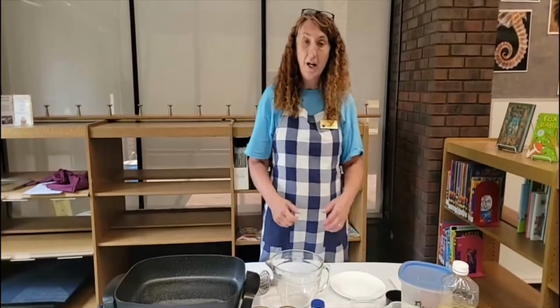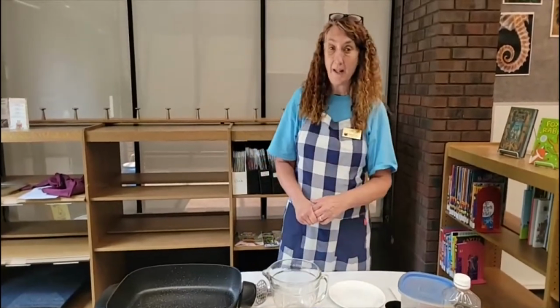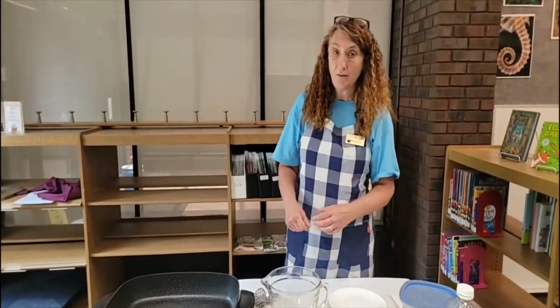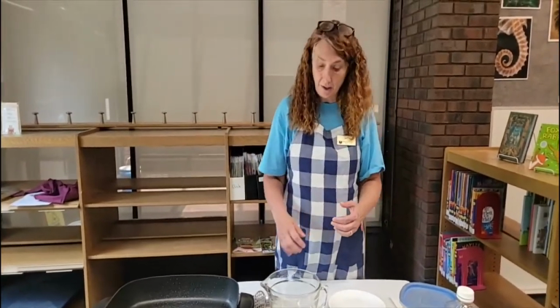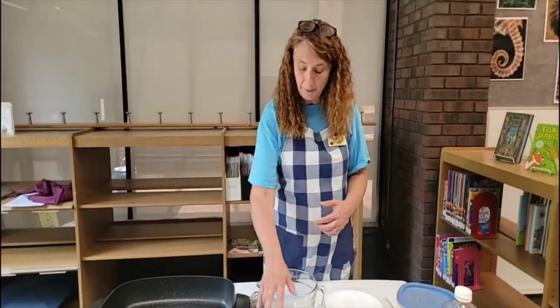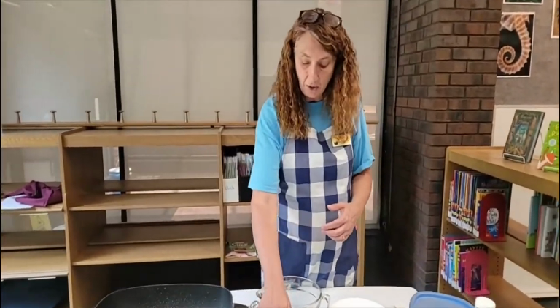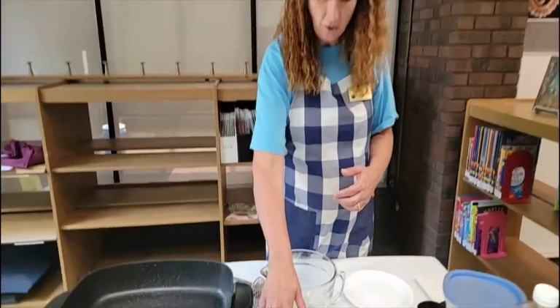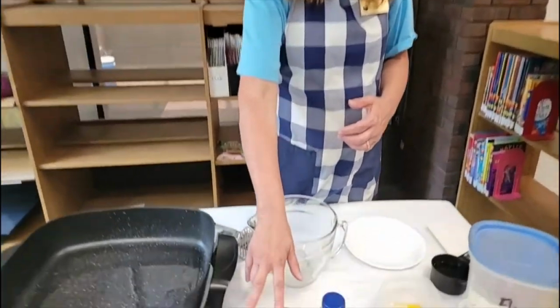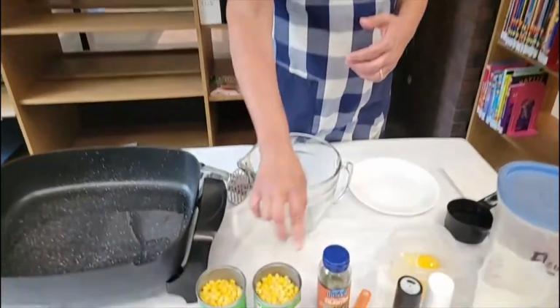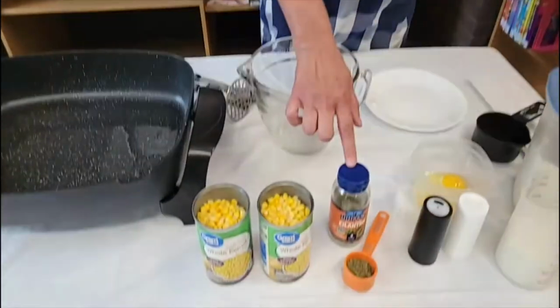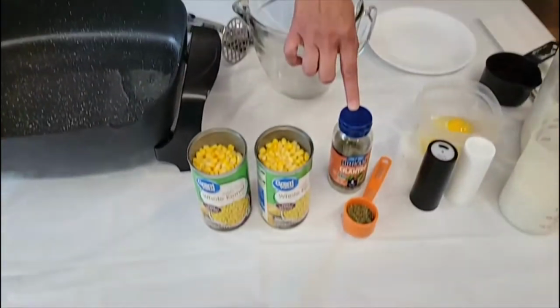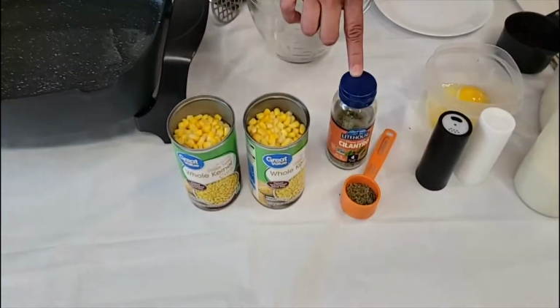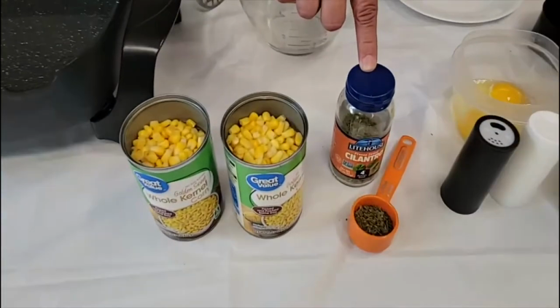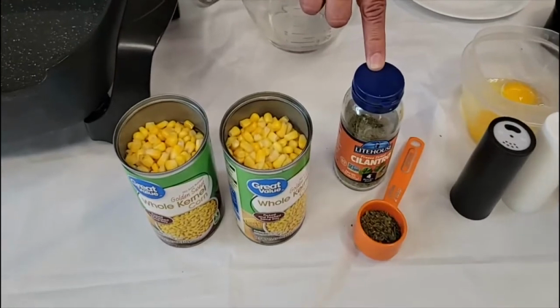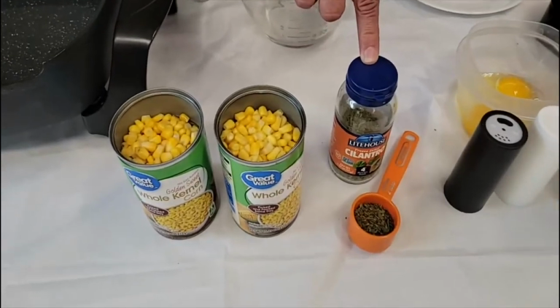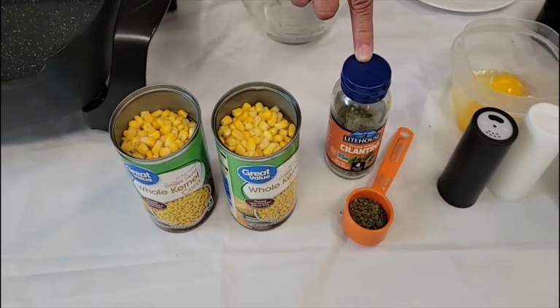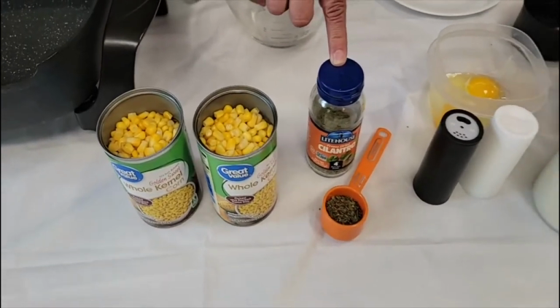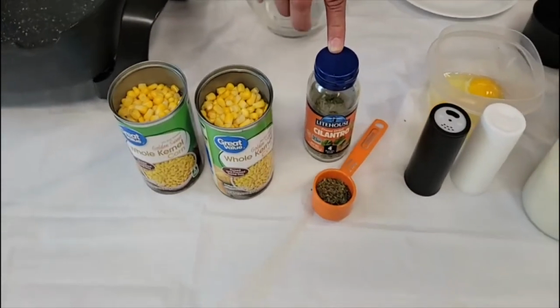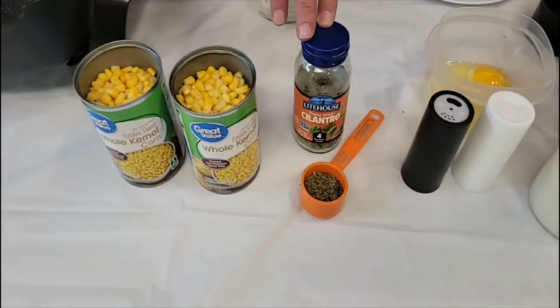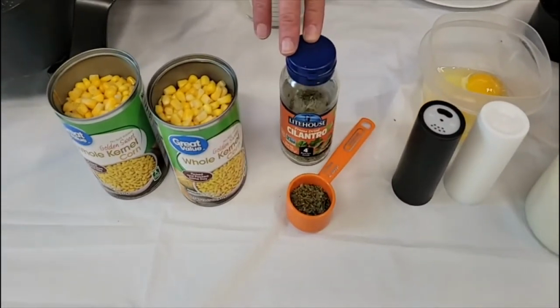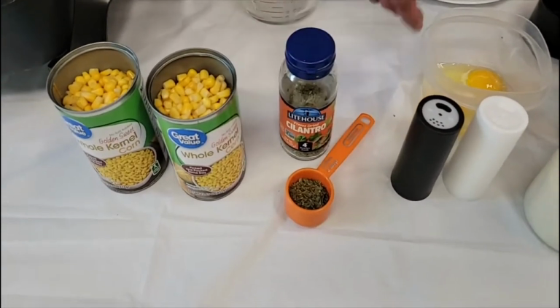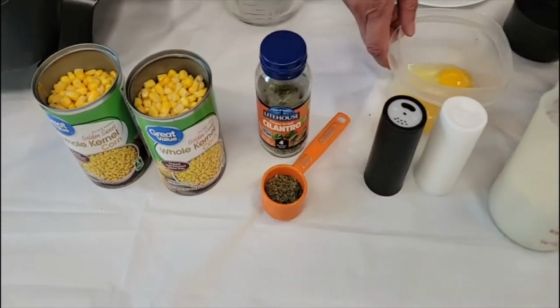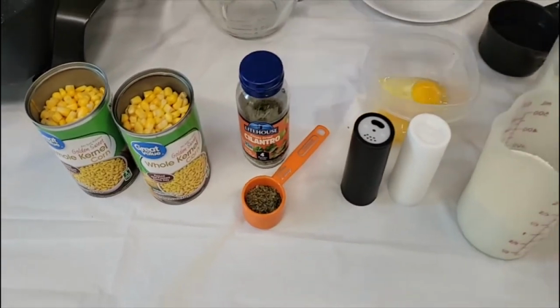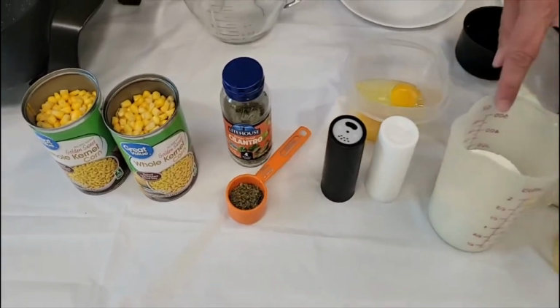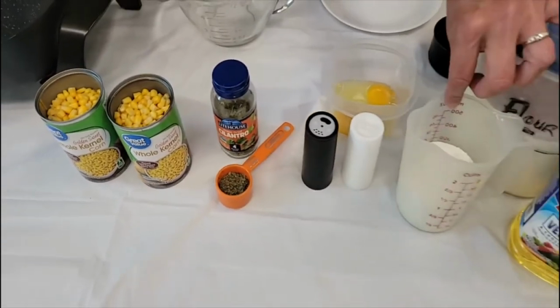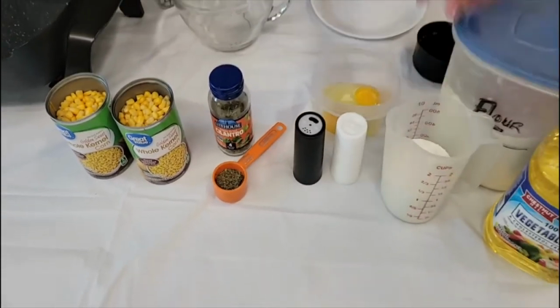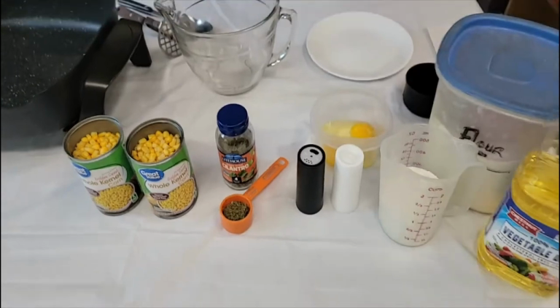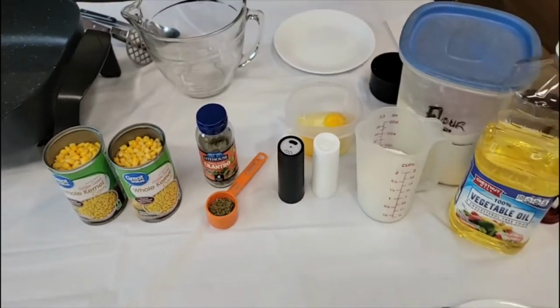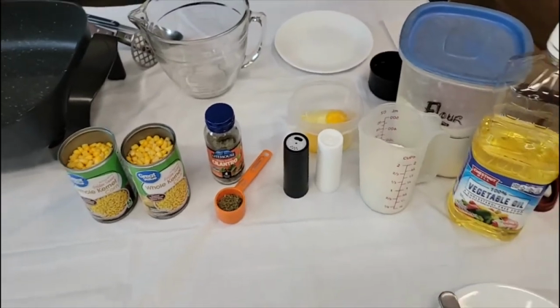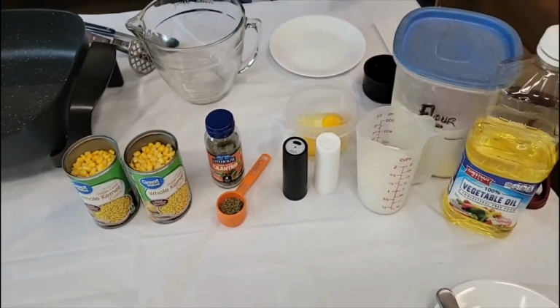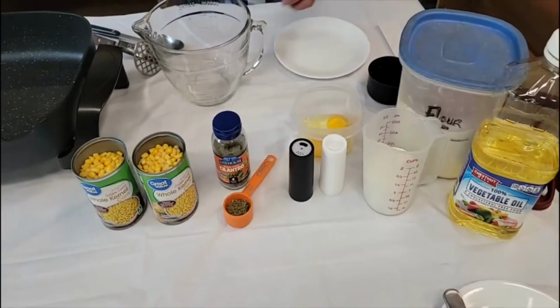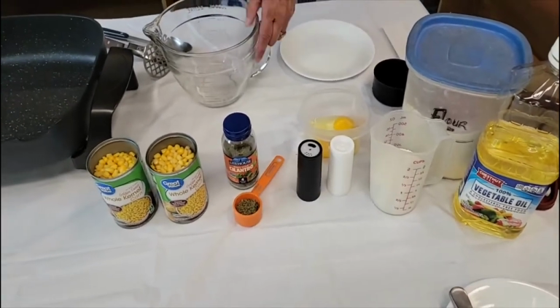To make a corn fritter you simply need two cans of corn, about a tablespoon and a half of cilantro, two eggs, a cup of flour — and that's basically all you need.